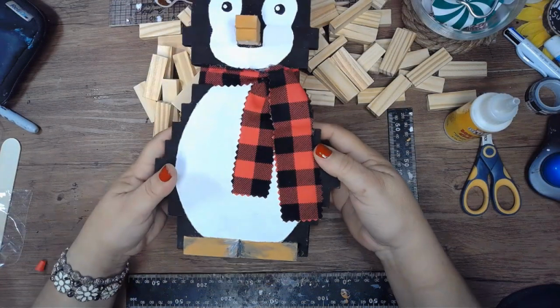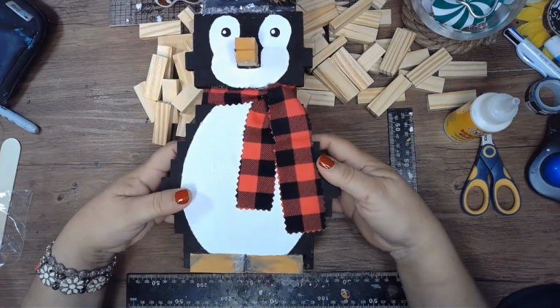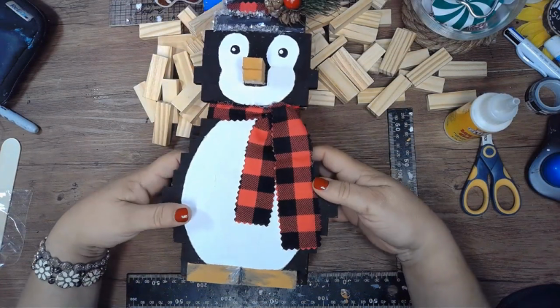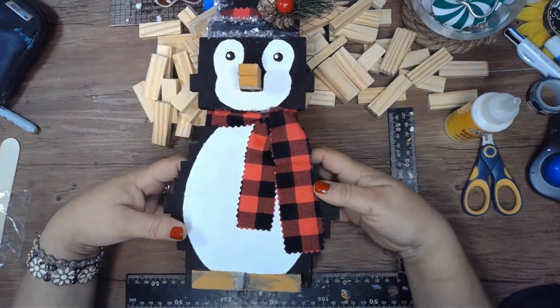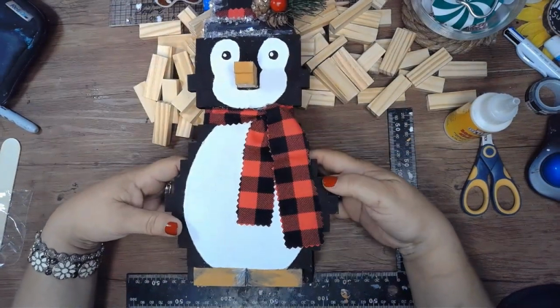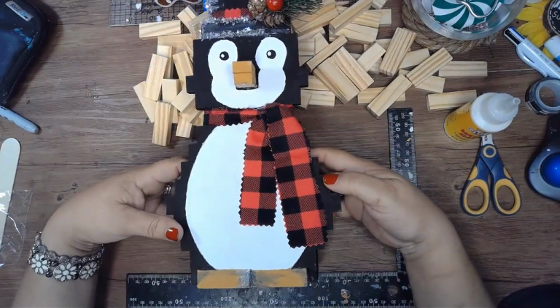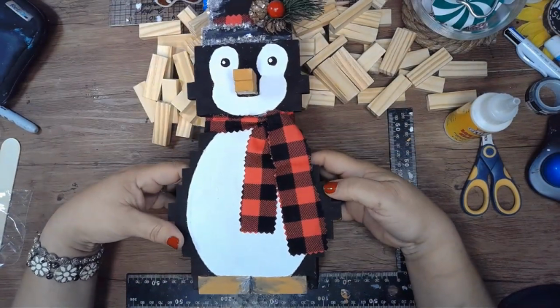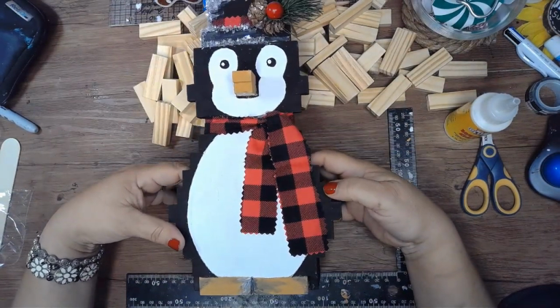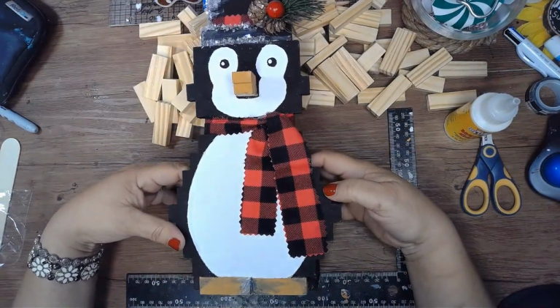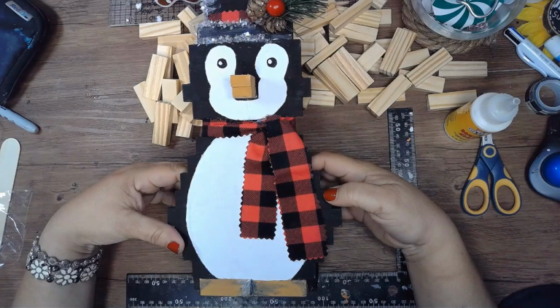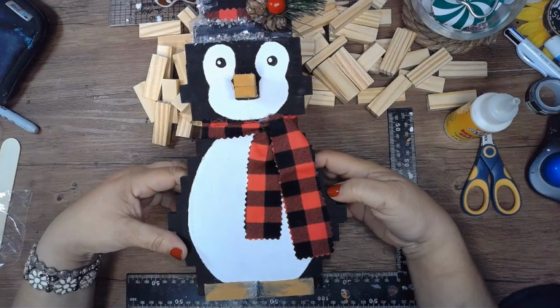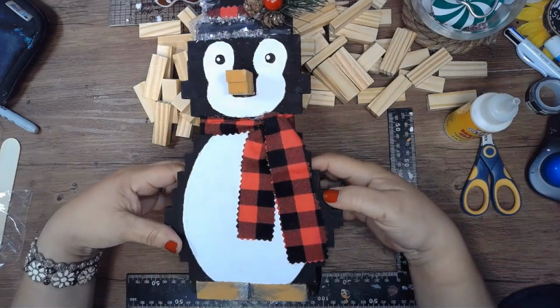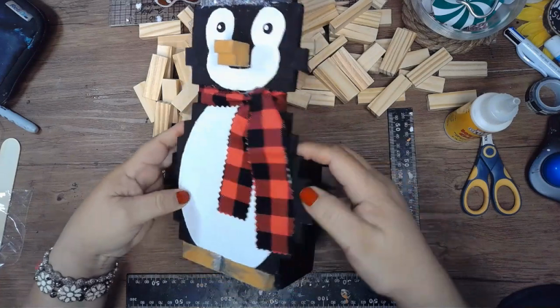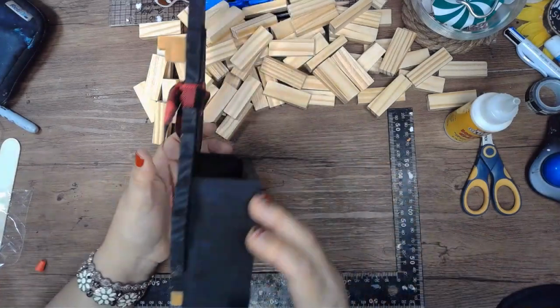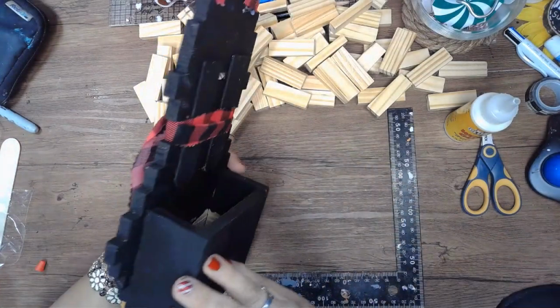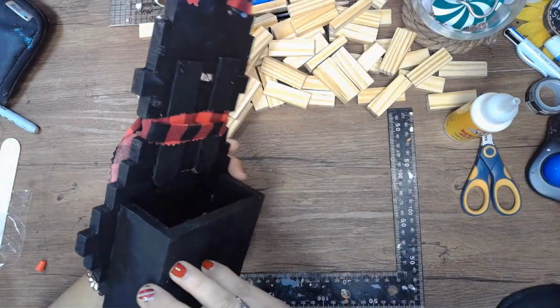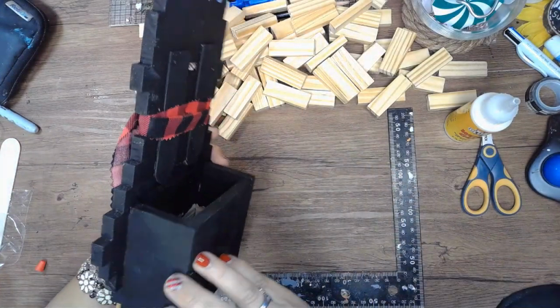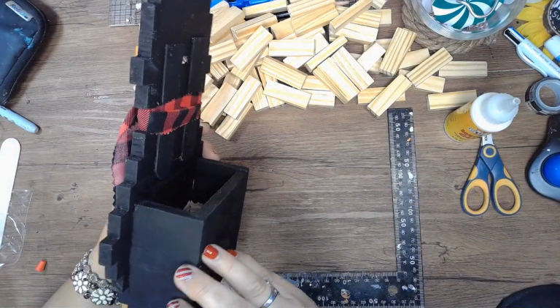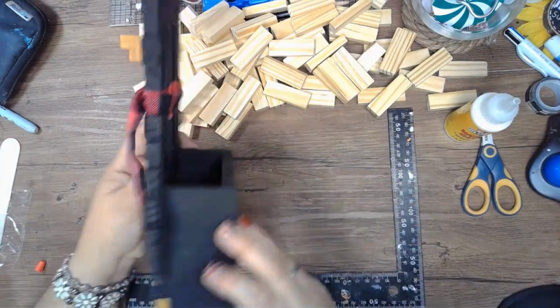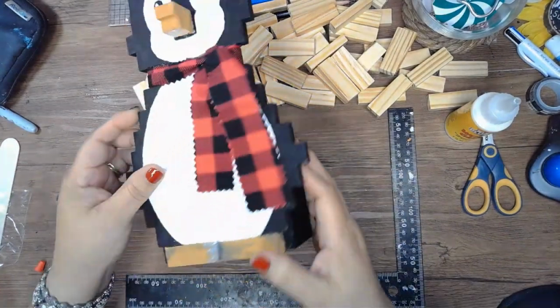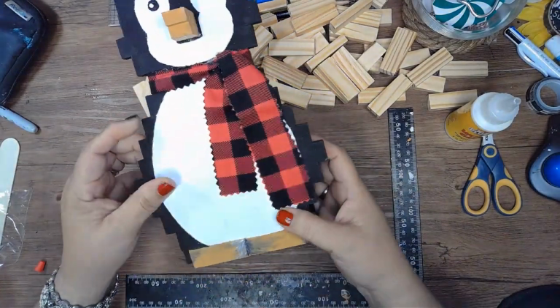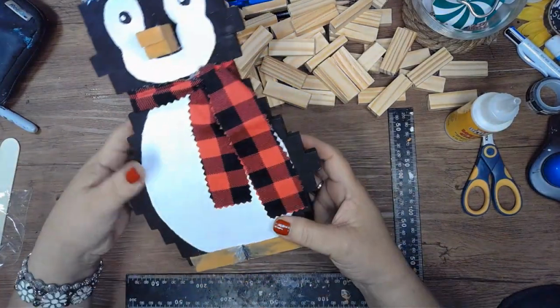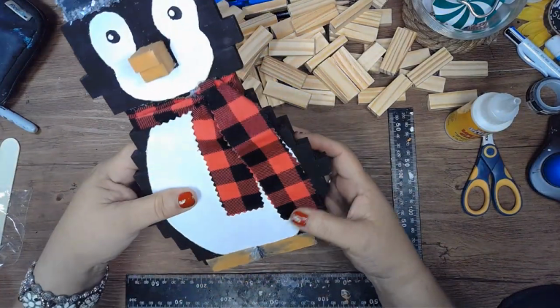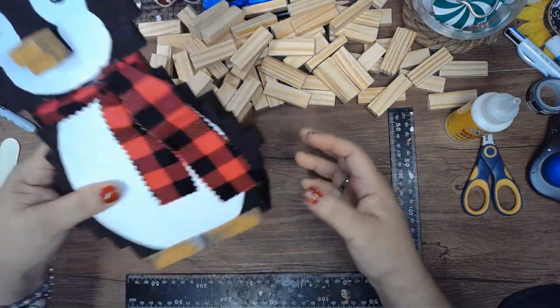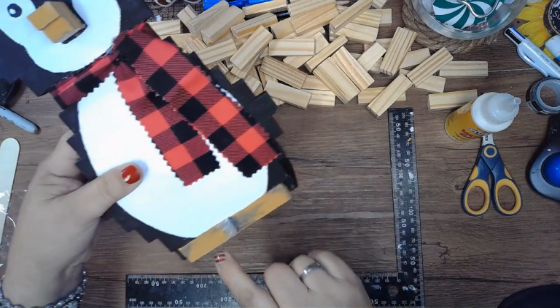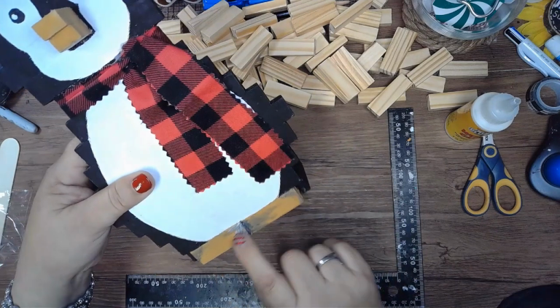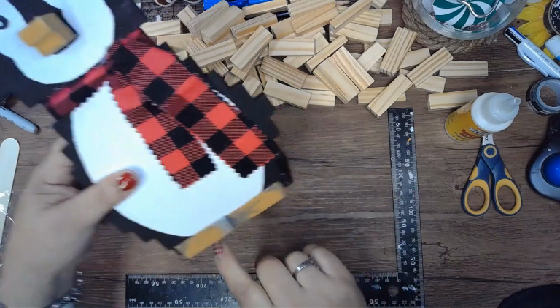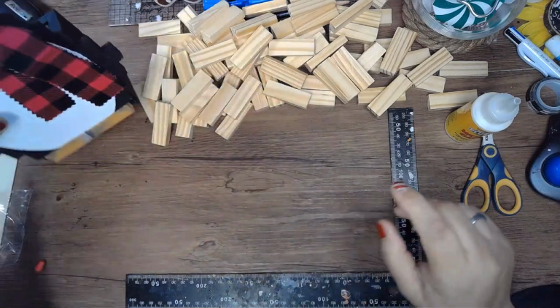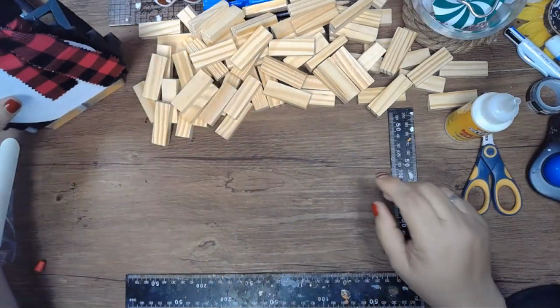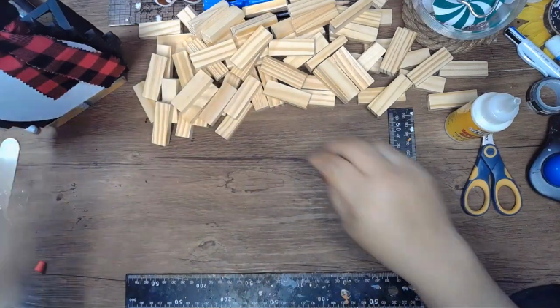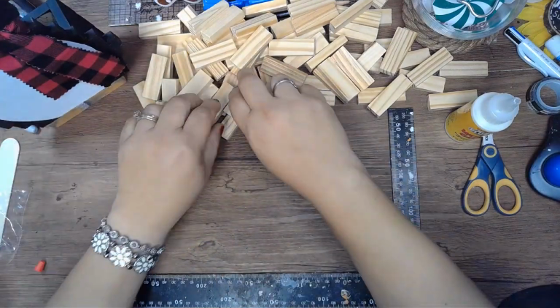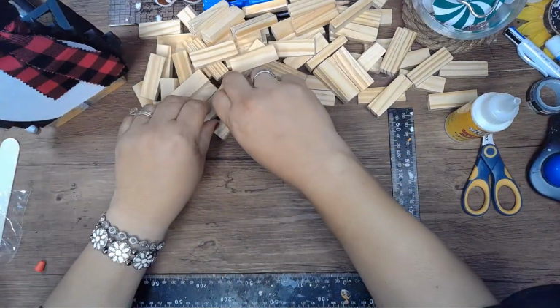Hello, this is Nancy, welcome back to my channel. I'm doing this penguin today that I made on a live at the Happy Hoarders channel a few days ago. I'll link her channel in the description down below.